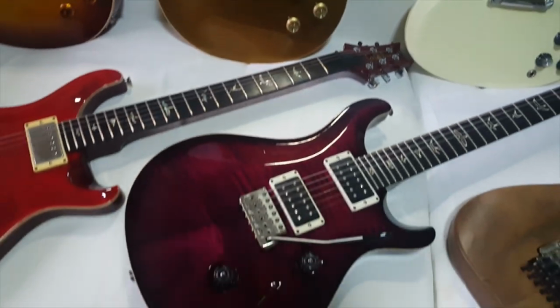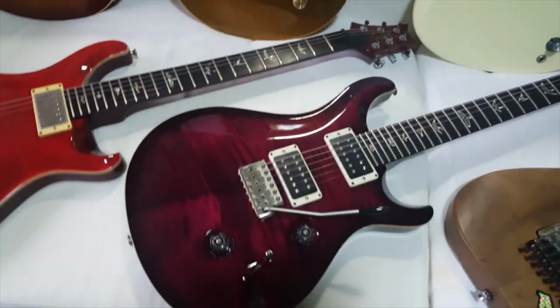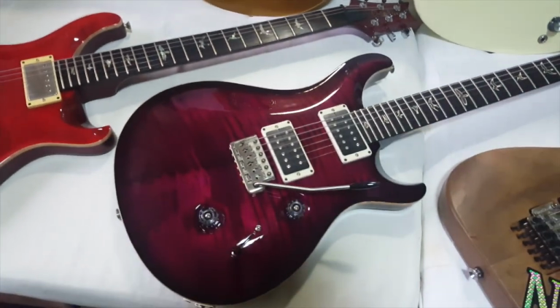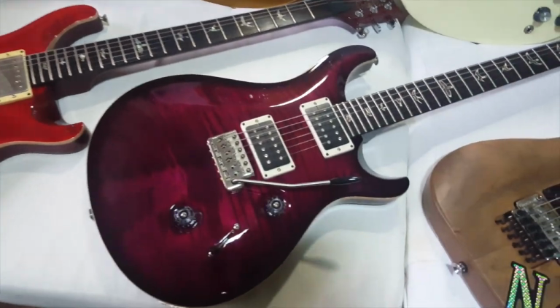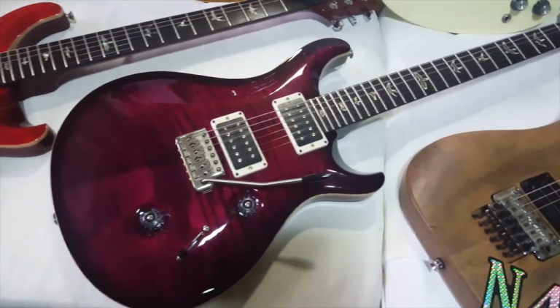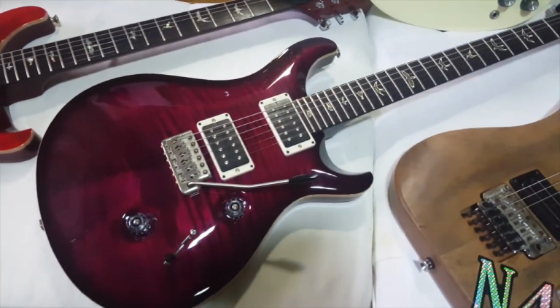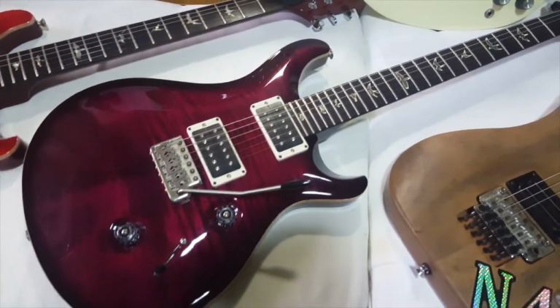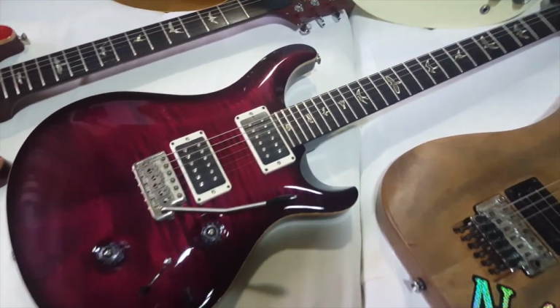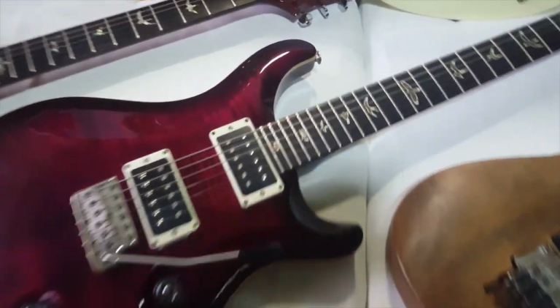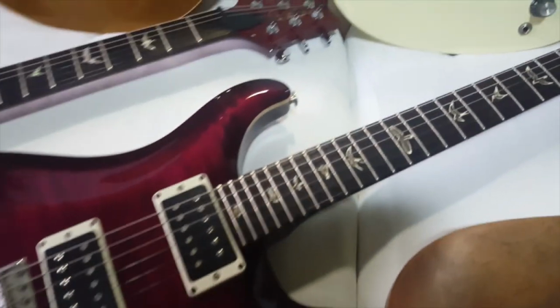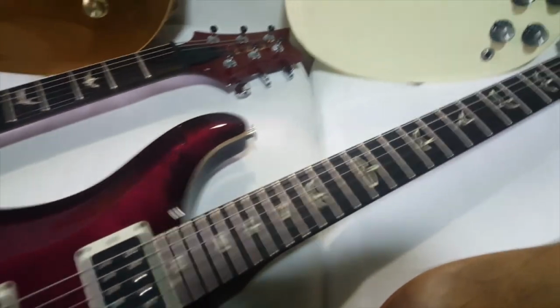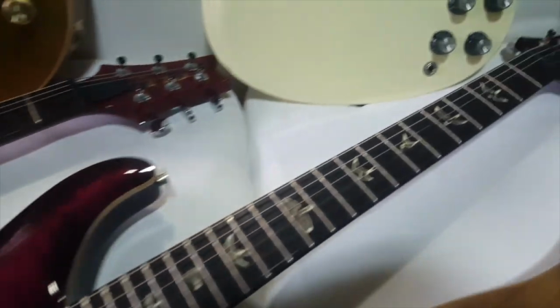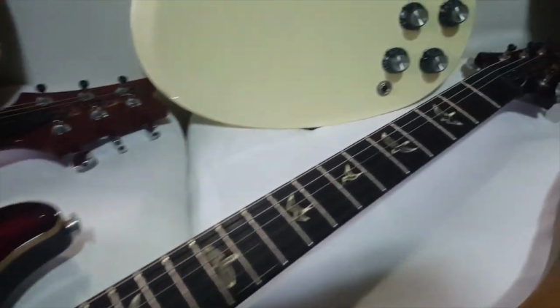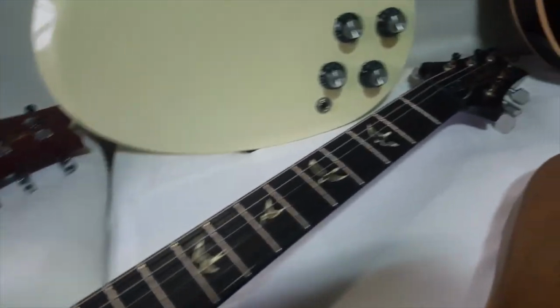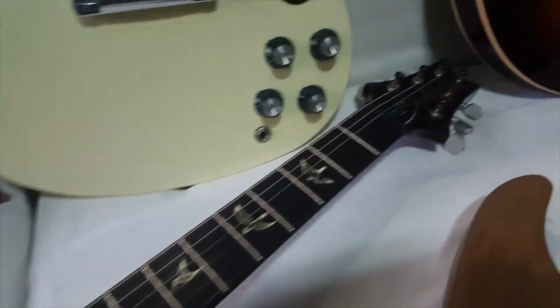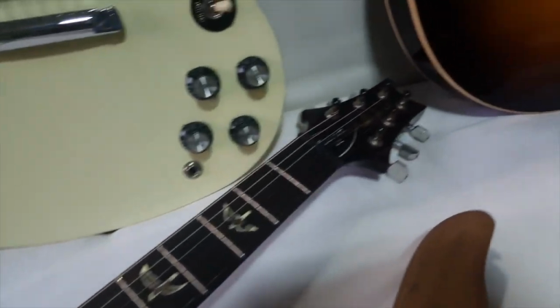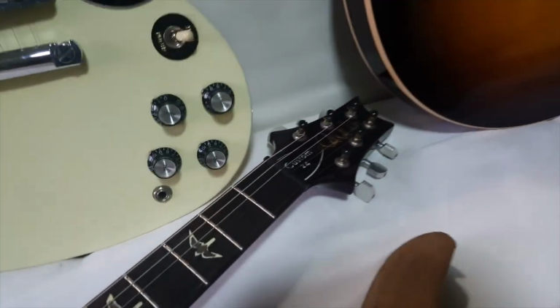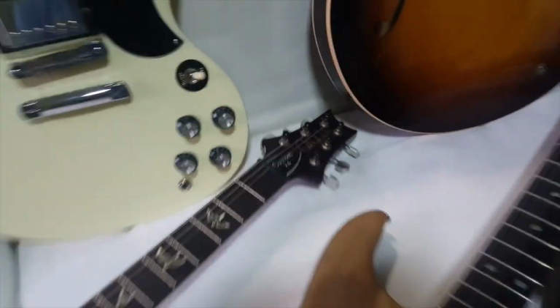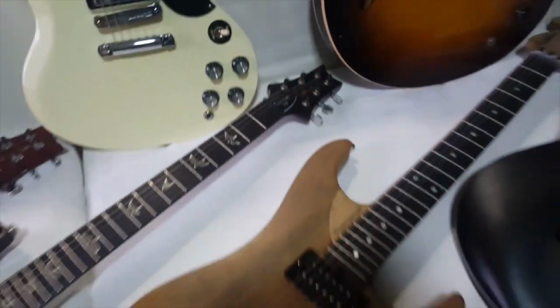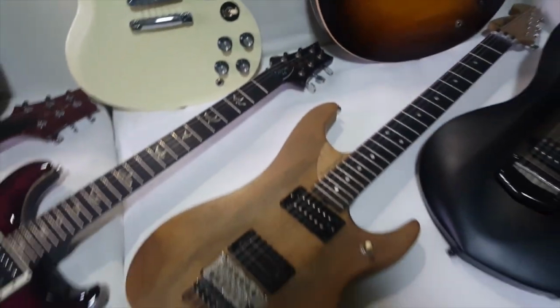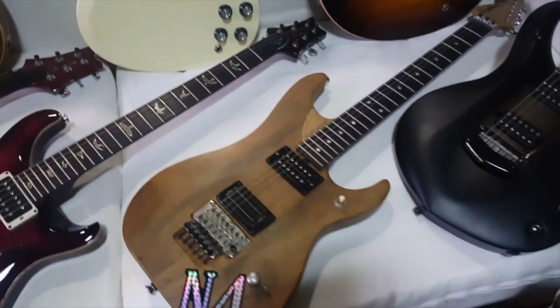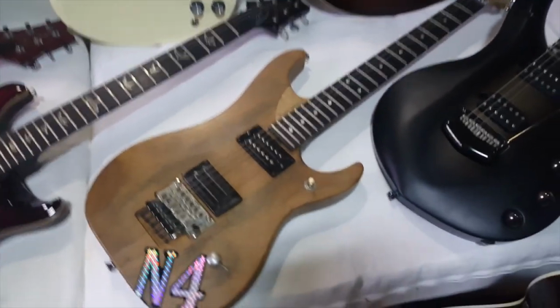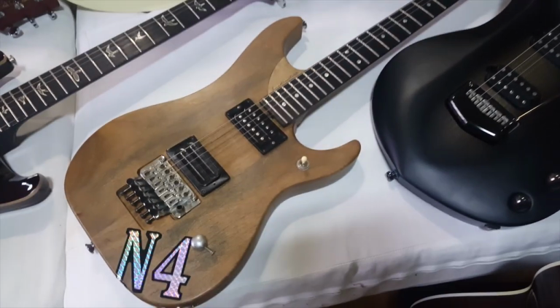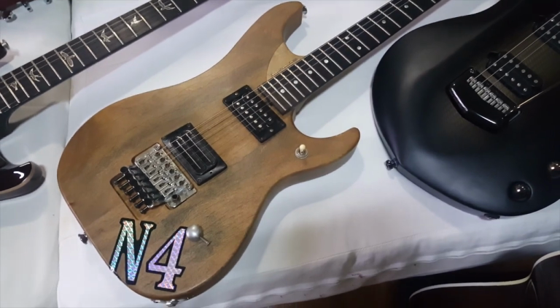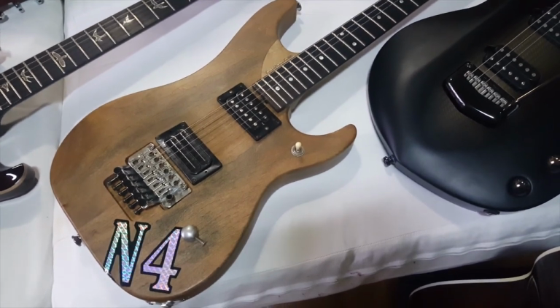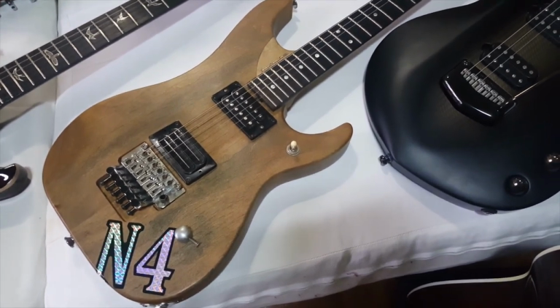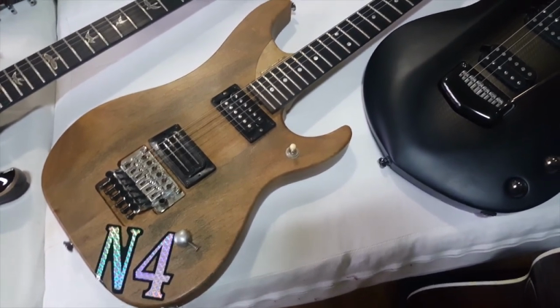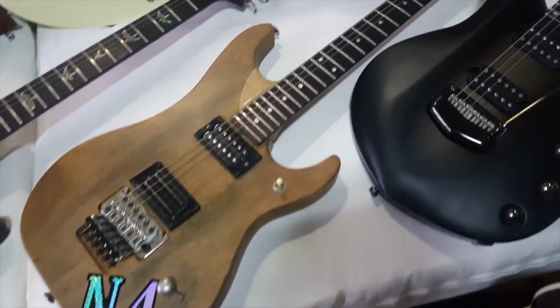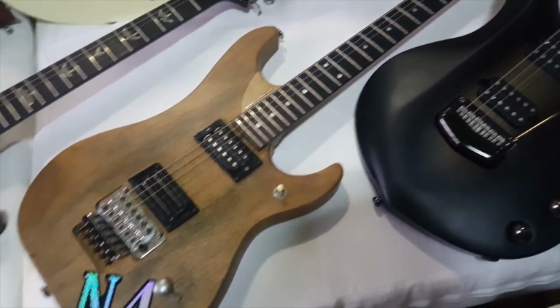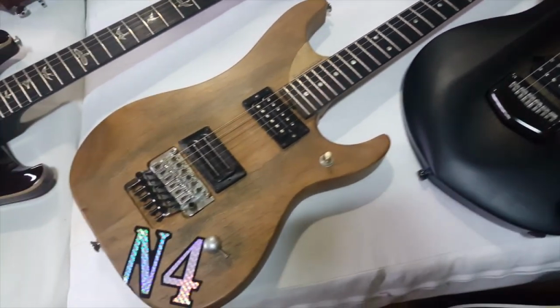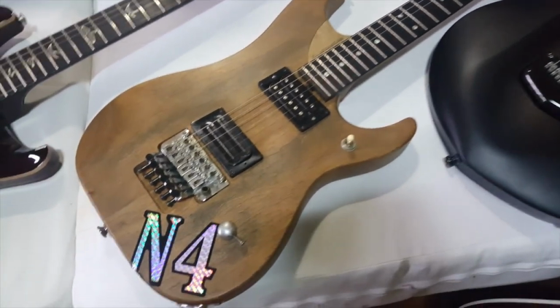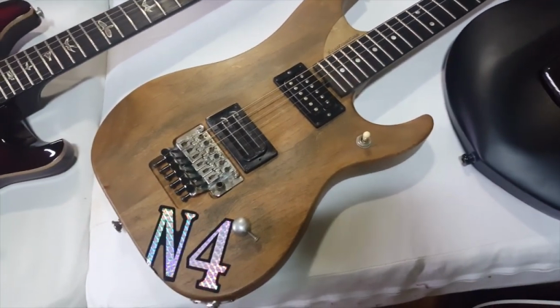The next one is a PRS Custom 24 in Angry Larry. It has the 5708 pickups, nice birds-in-flight inlays, made in 2001.